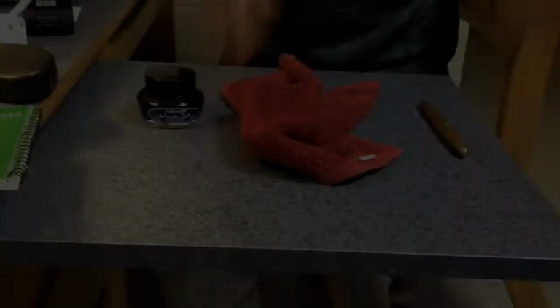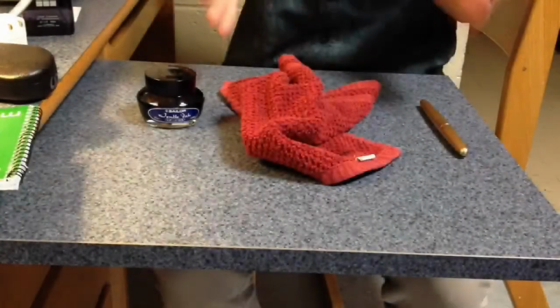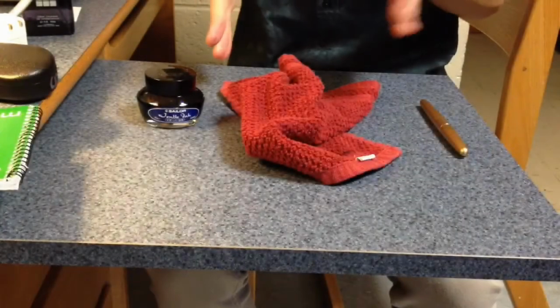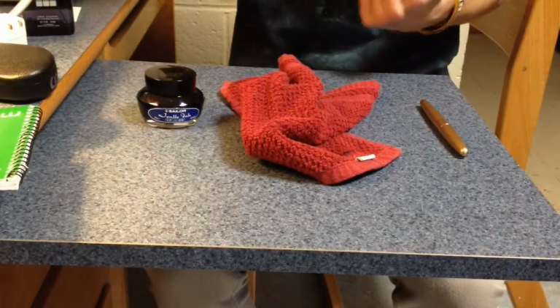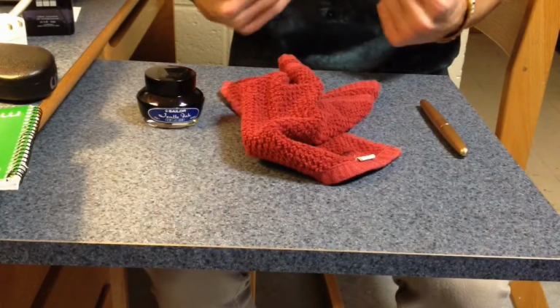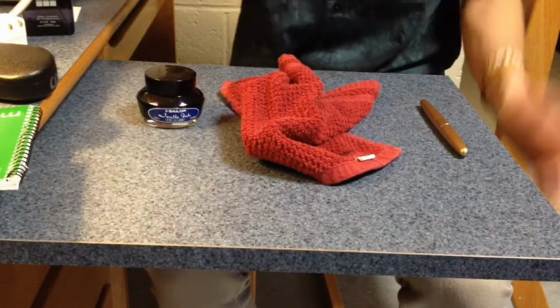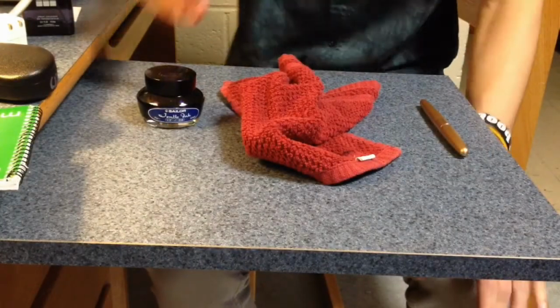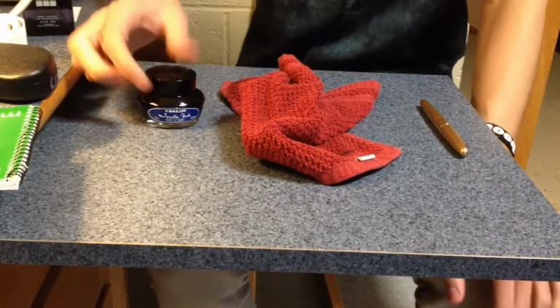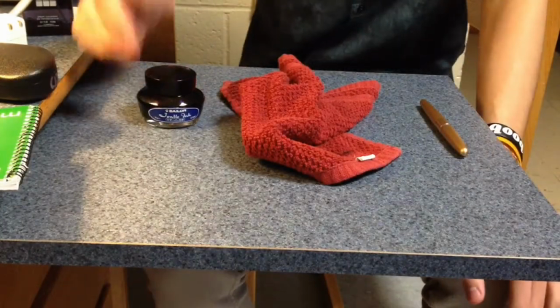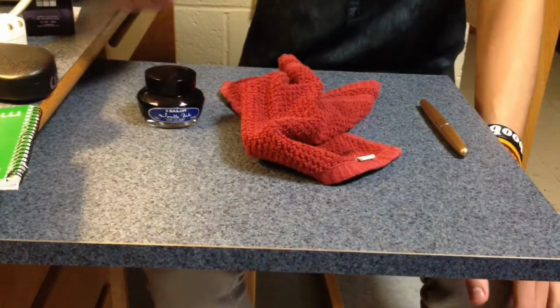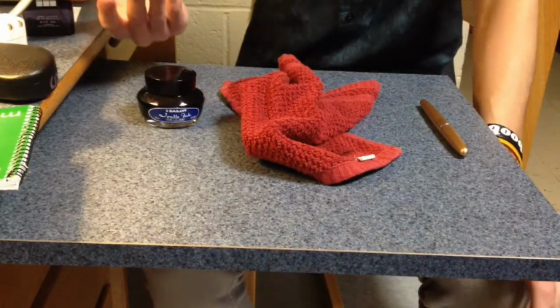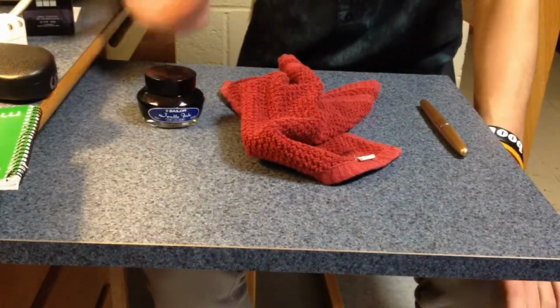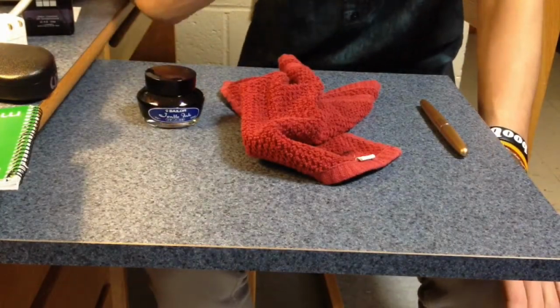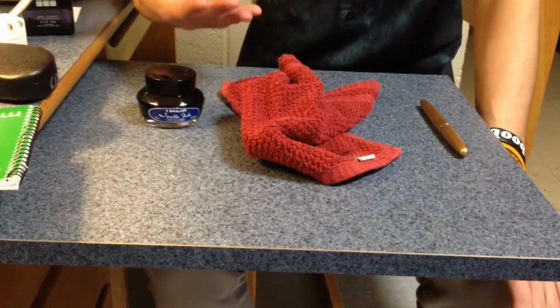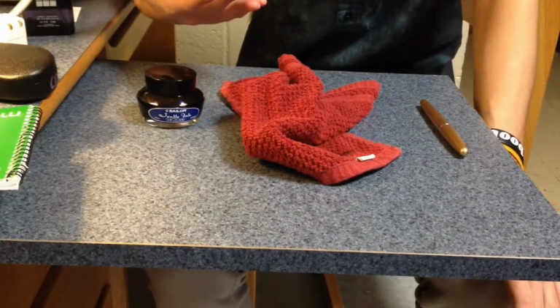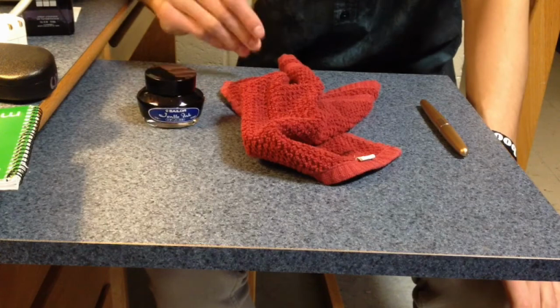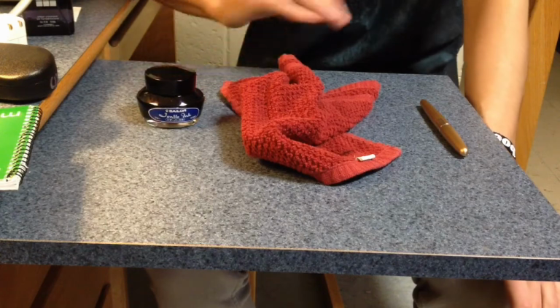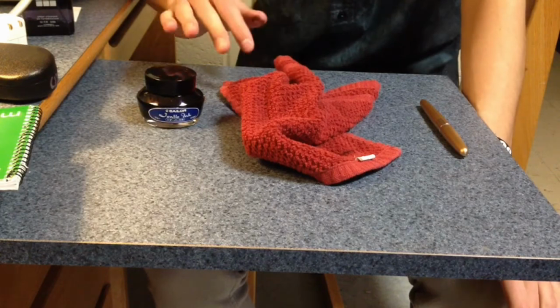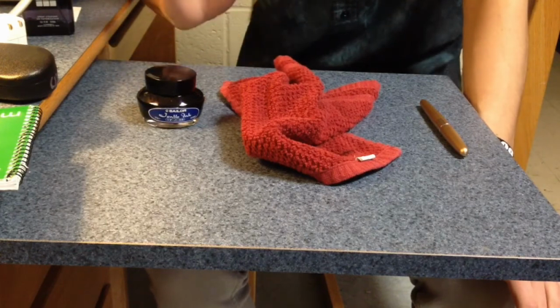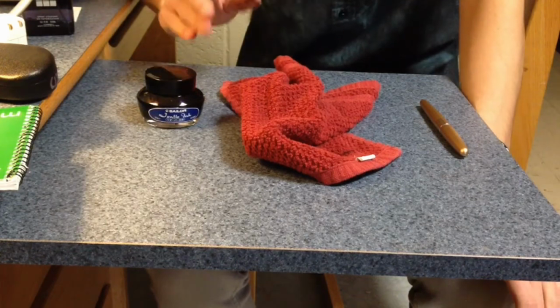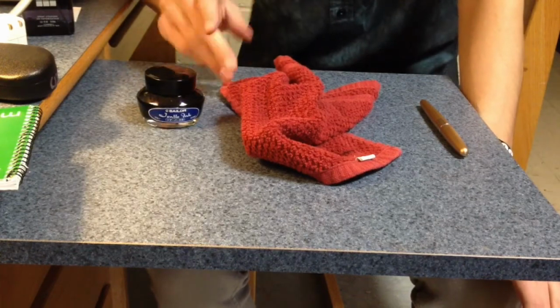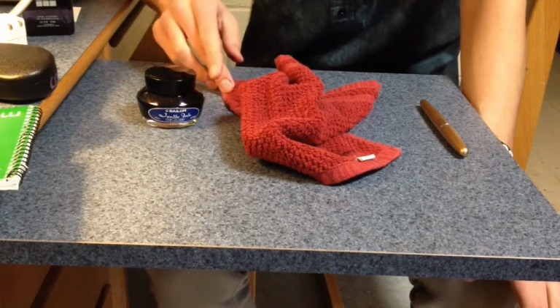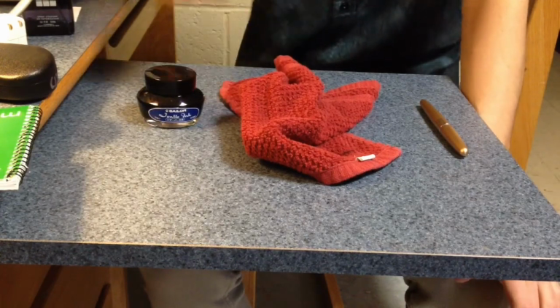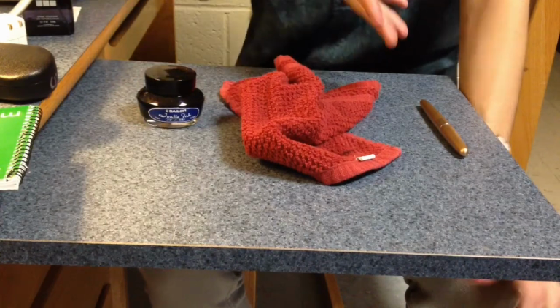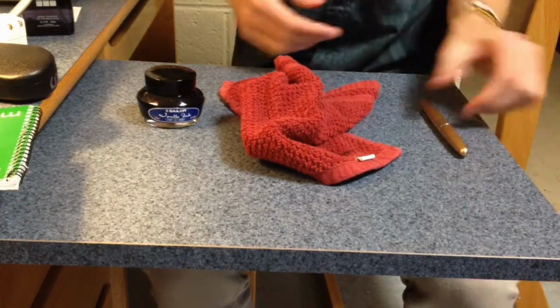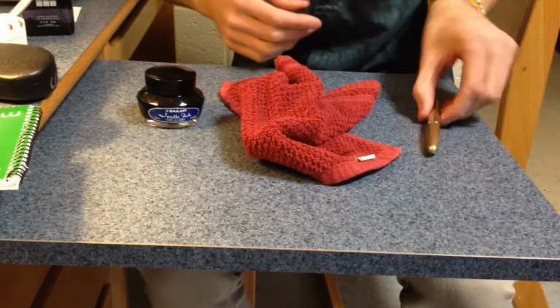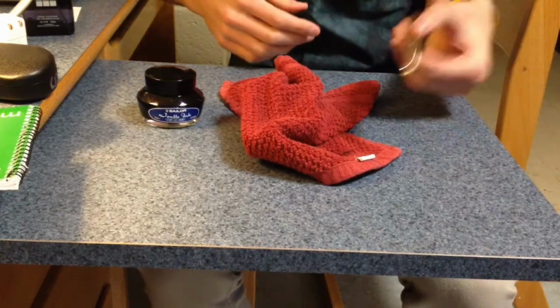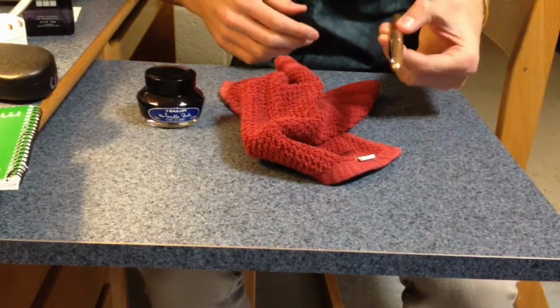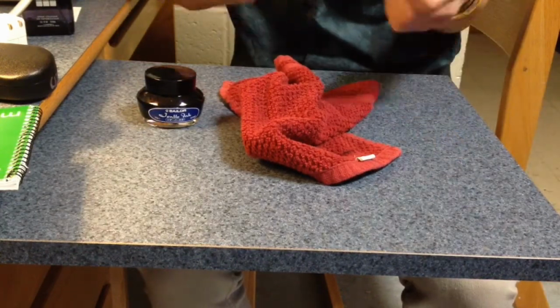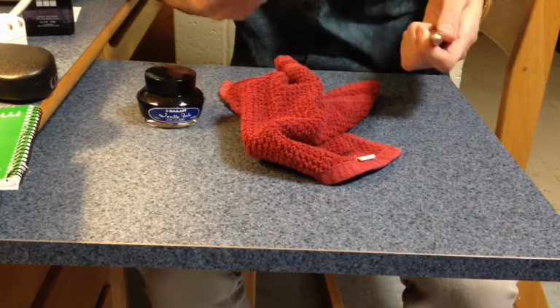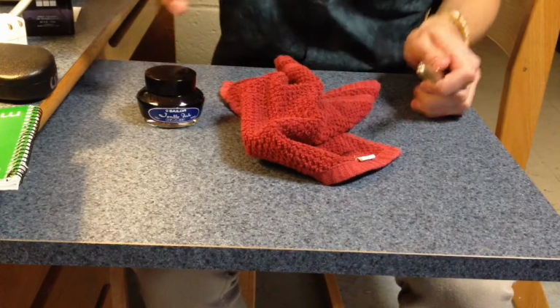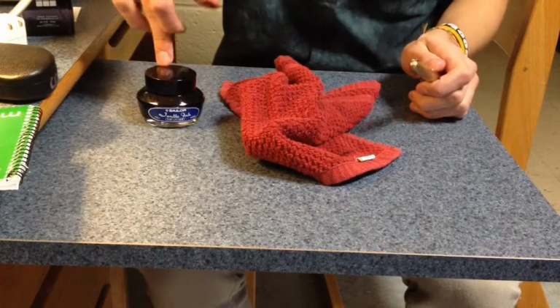What is up, YouTube? I'm Christopher Chizik, and I usually make skate videos or review videos, but this is going to be completely different. I'm going to show you how to refill a fountain pen, if it is refillable, using an inkwell.